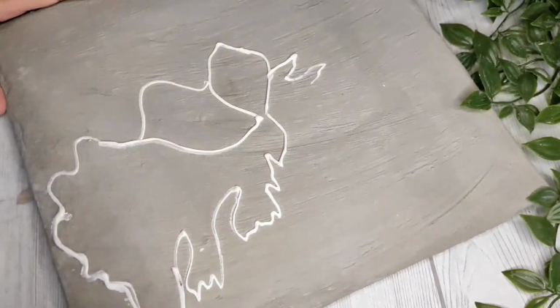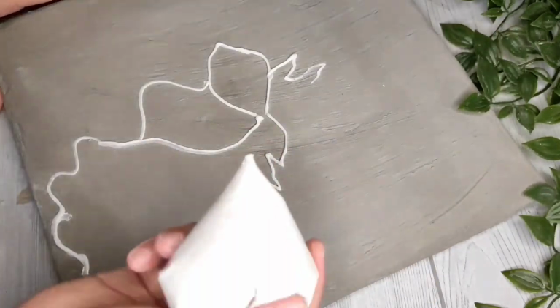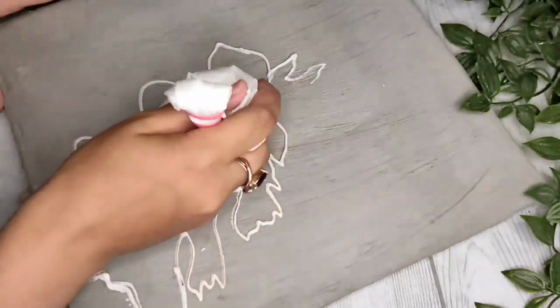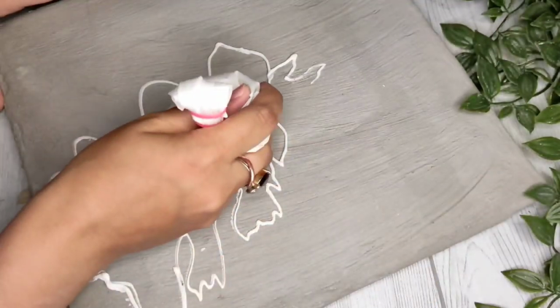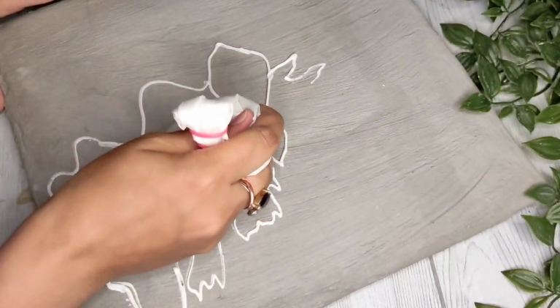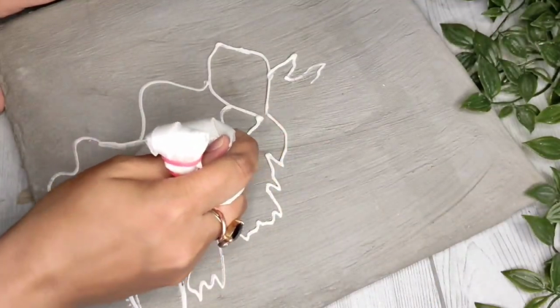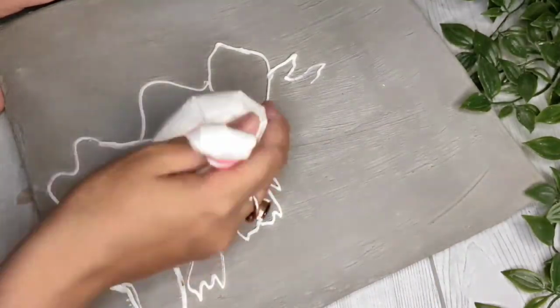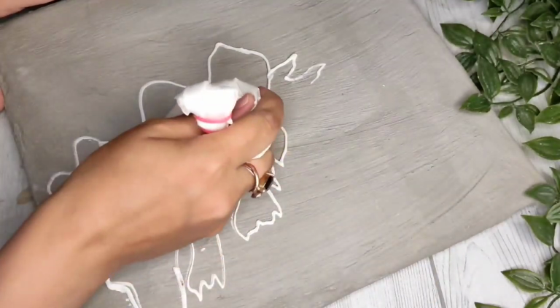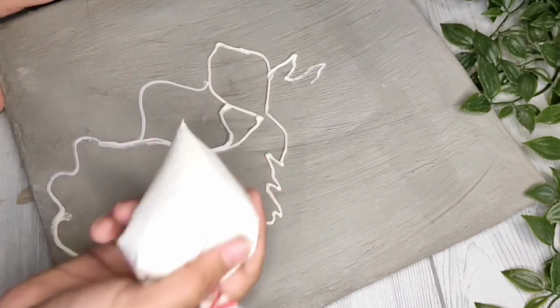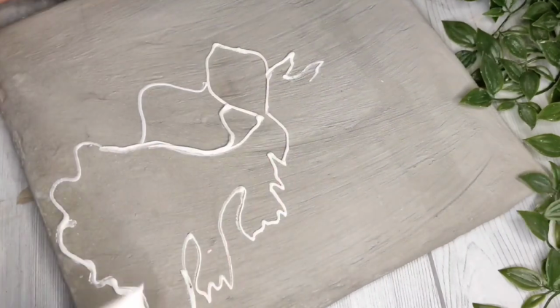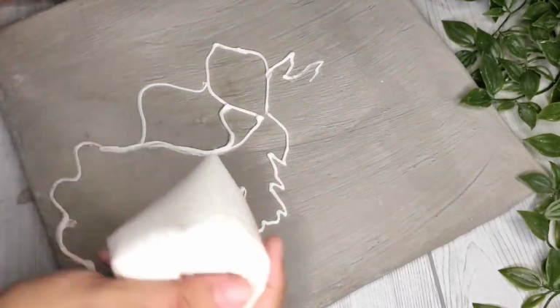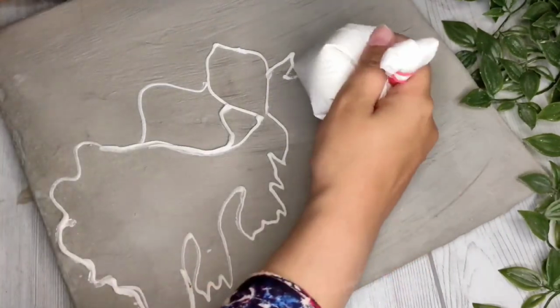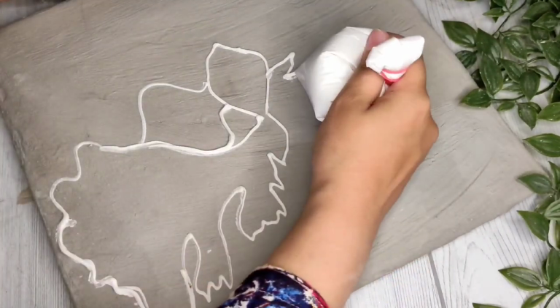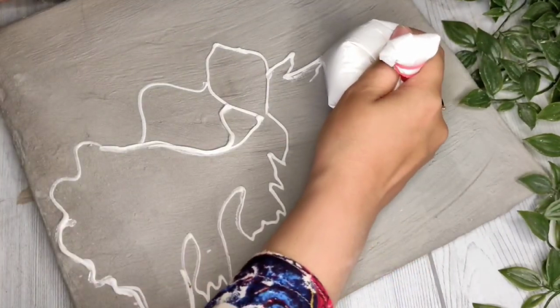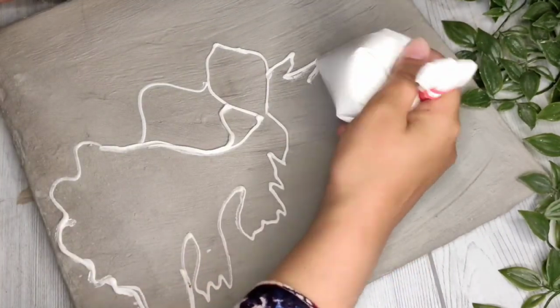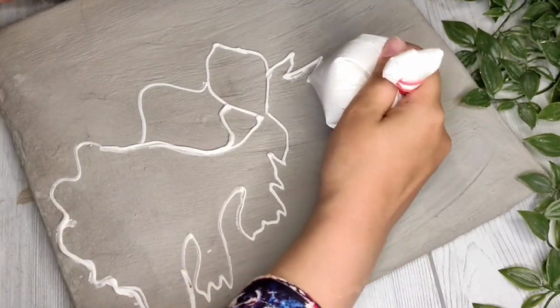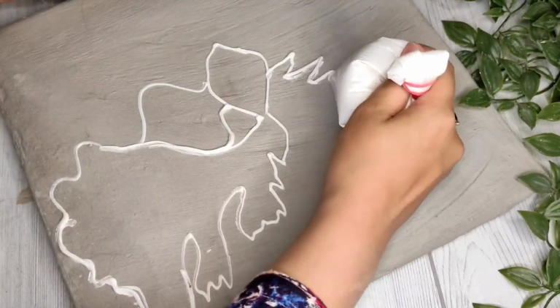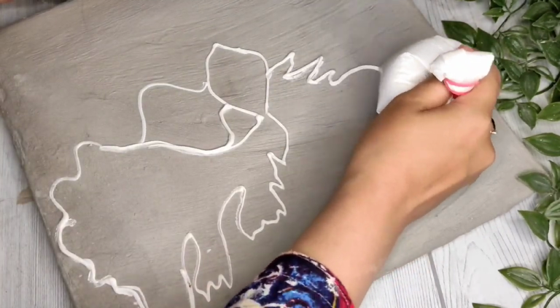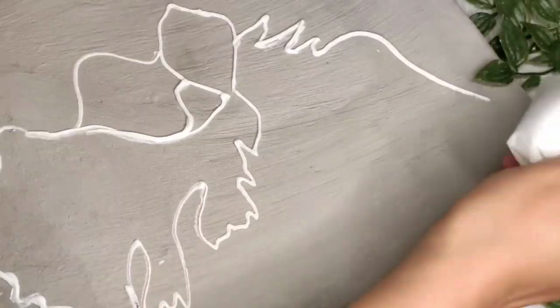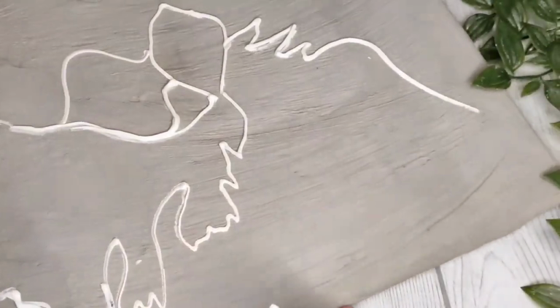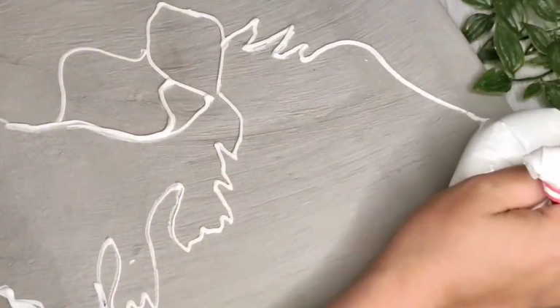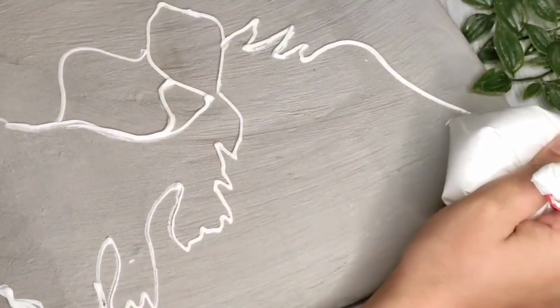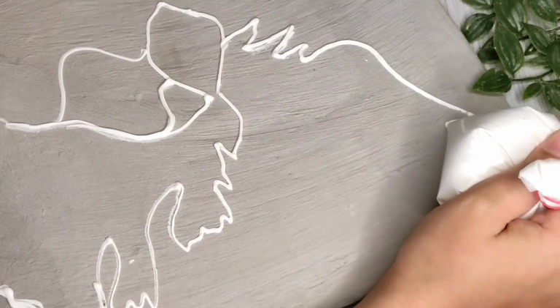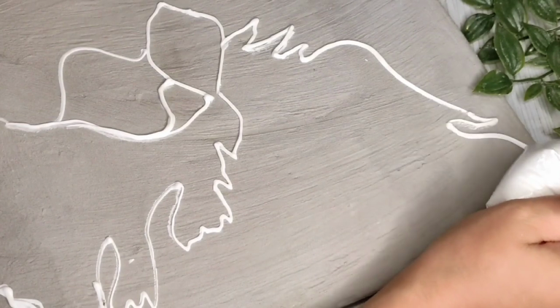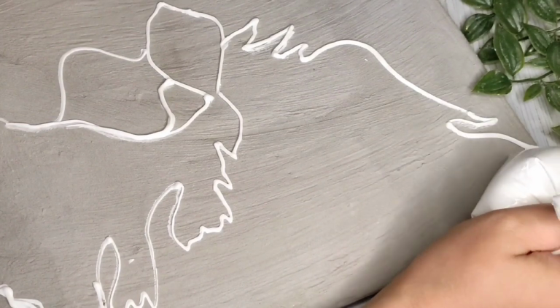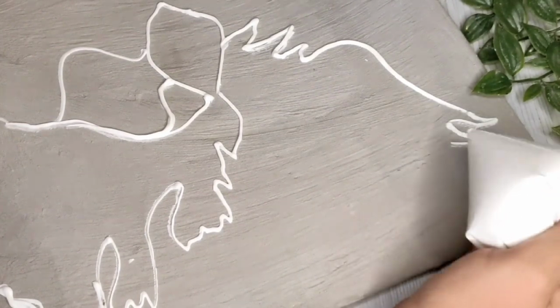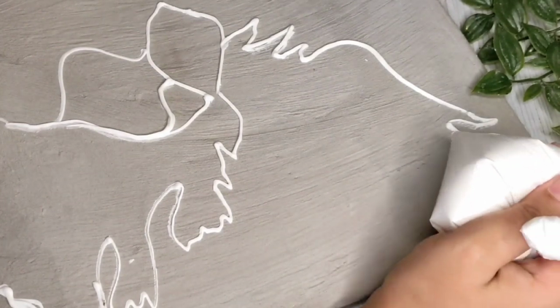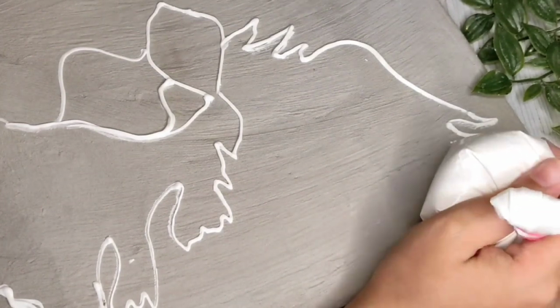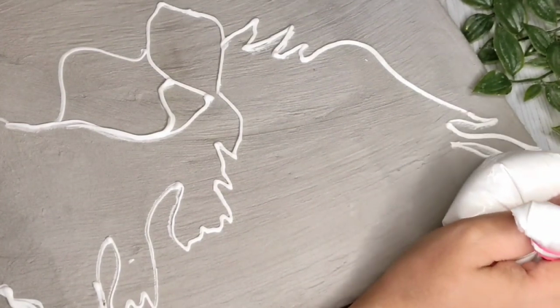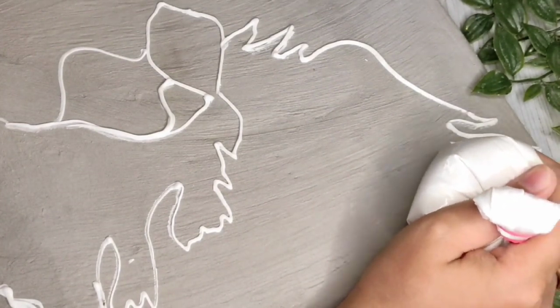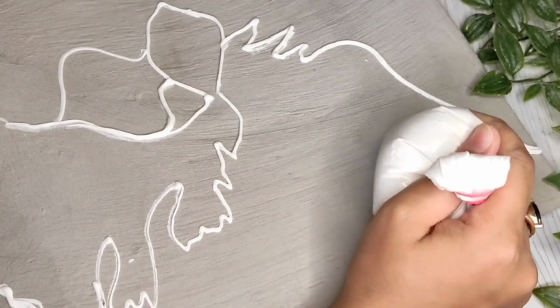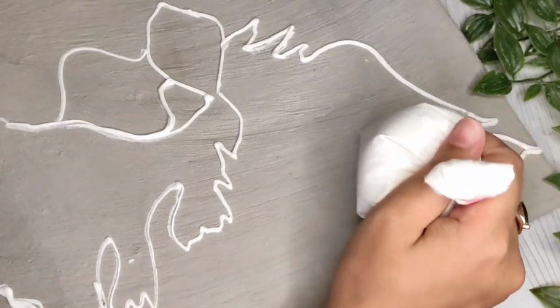It works very smoothly and very well. I will create a pattern. If you can't do freehand, you can draw it first — take a reference image and draw it after that.